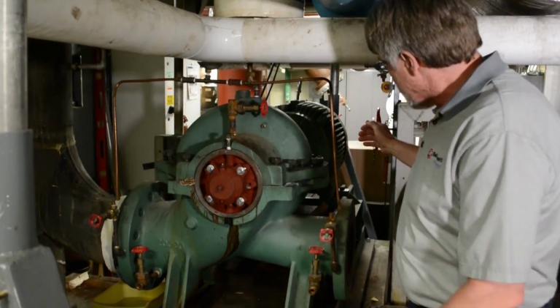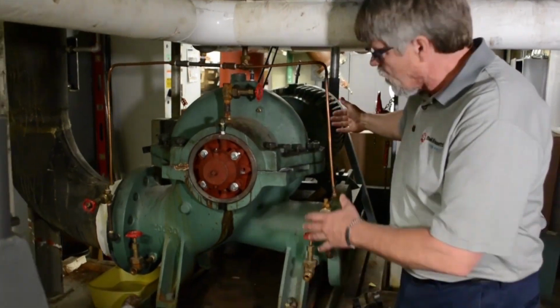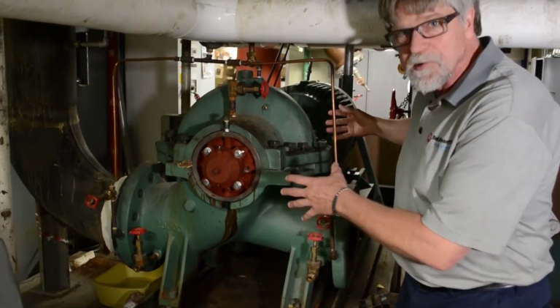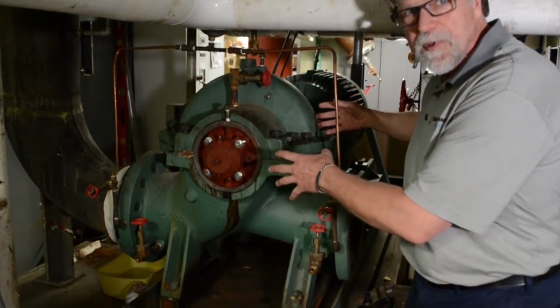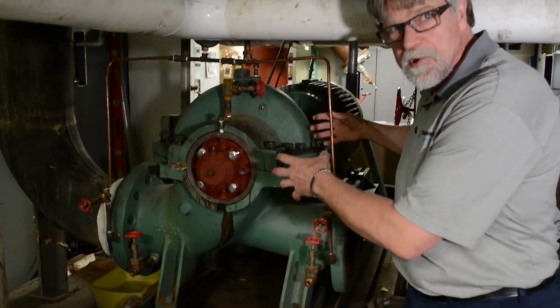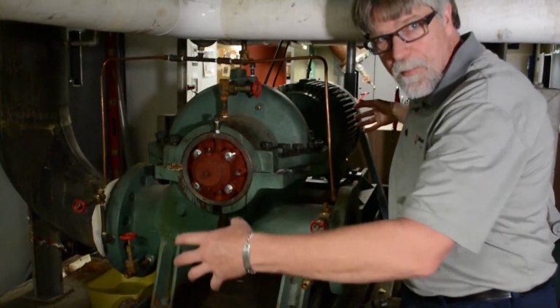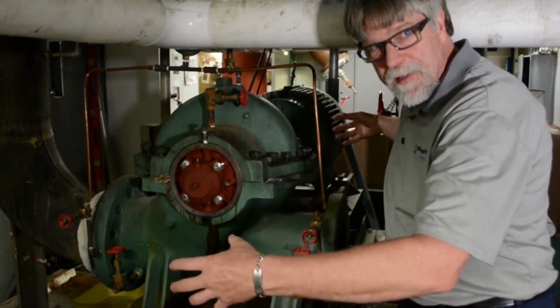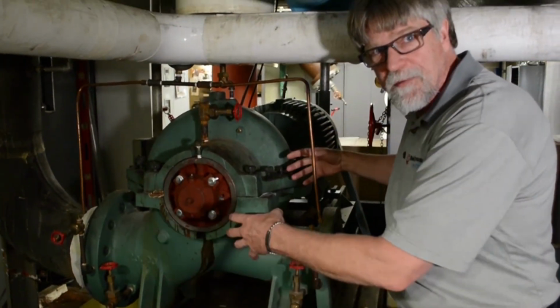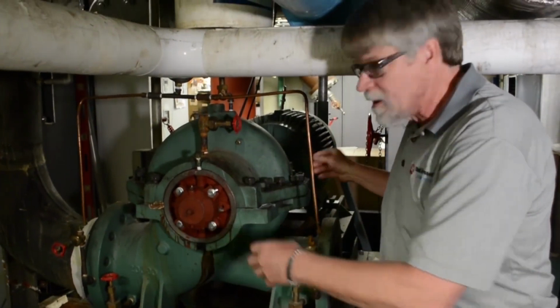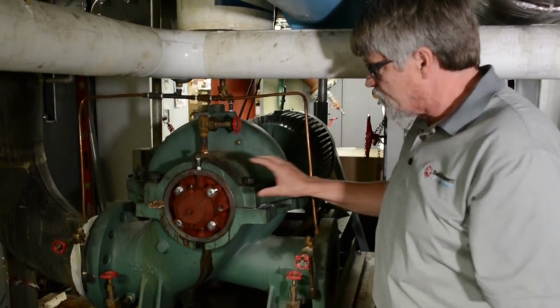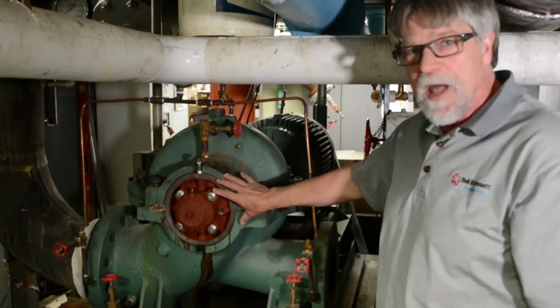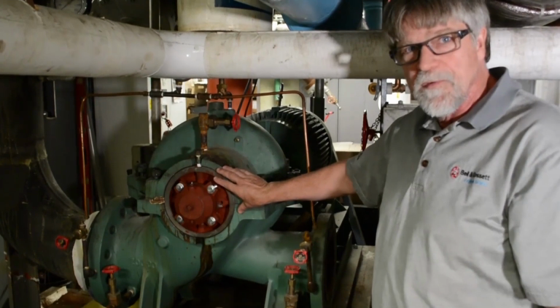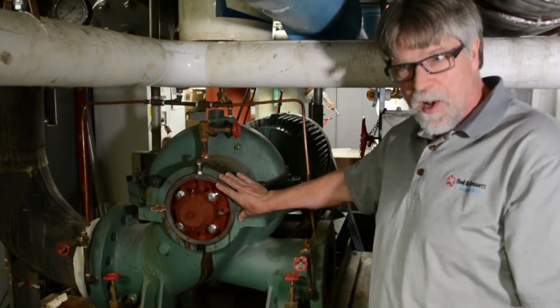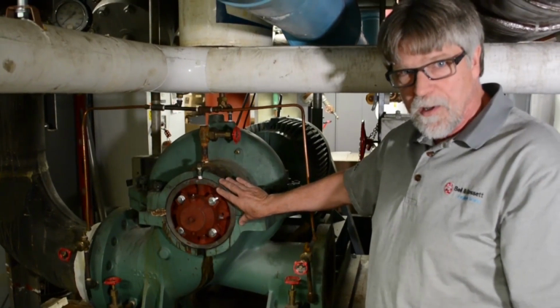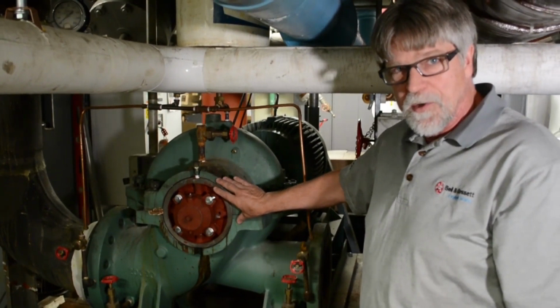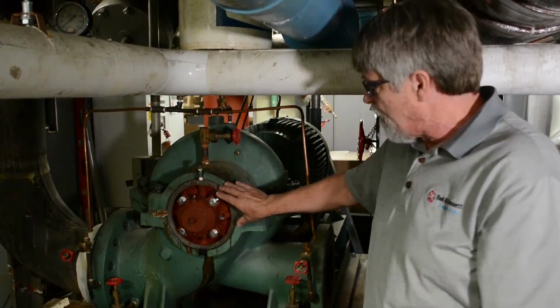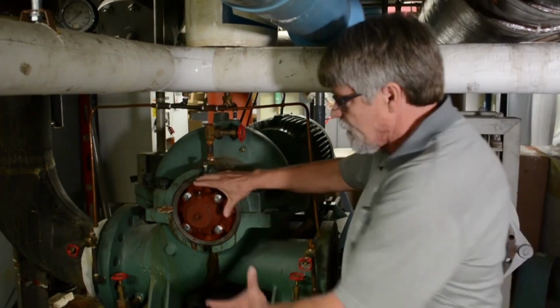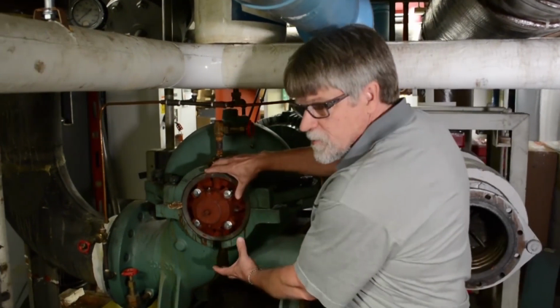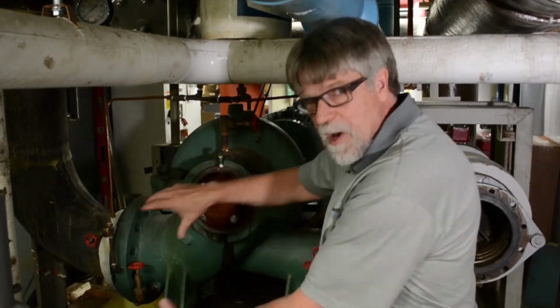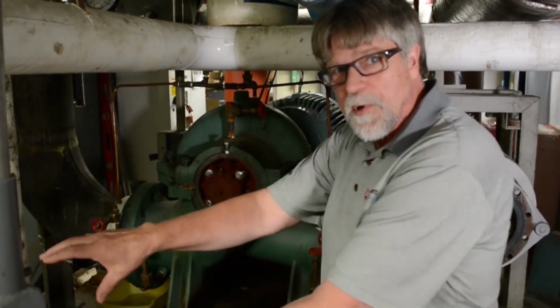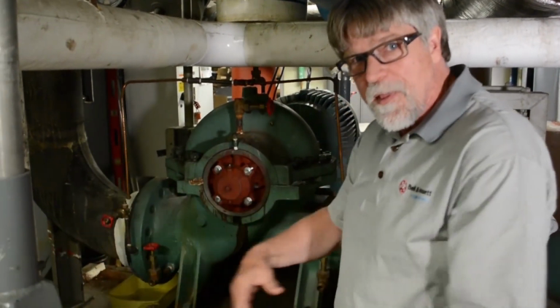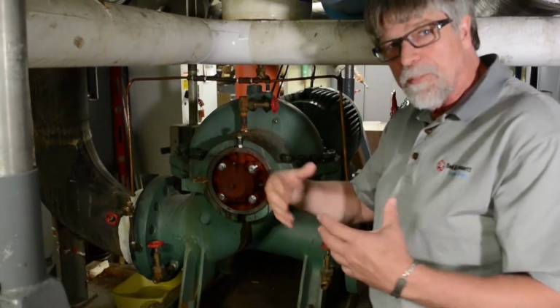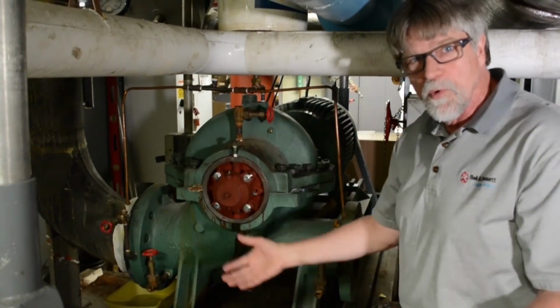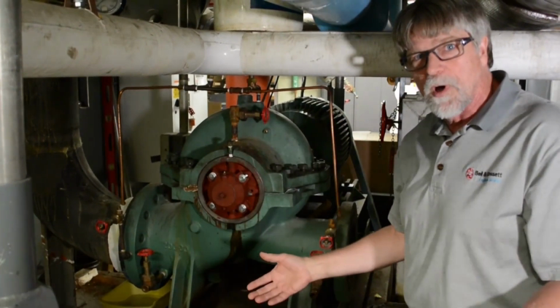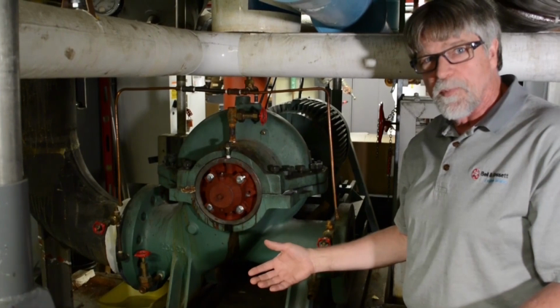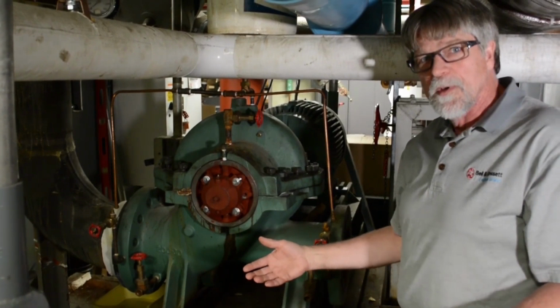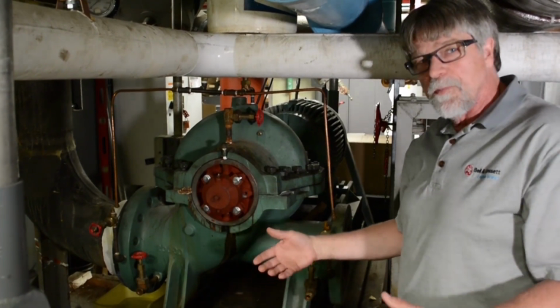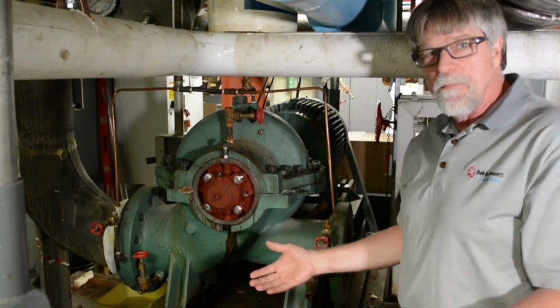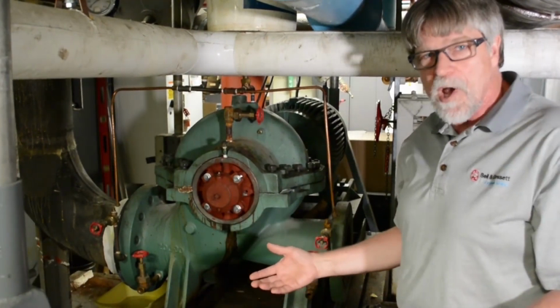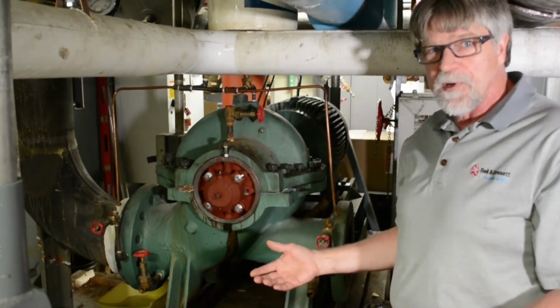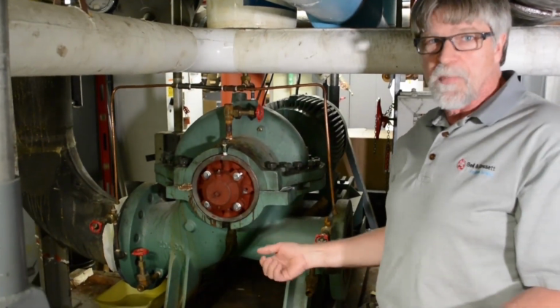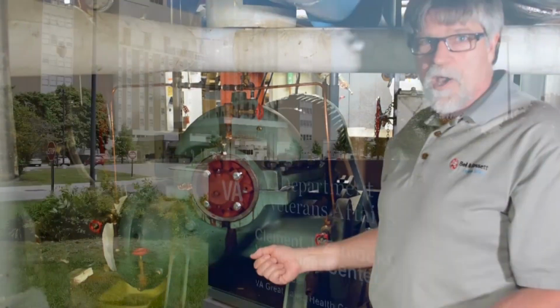On the back side it's the same thing — they just pull them out like that. If they ever need to remove the impeller and the shaft, that all slides out this way, so now they've got plenty of room to work on this pump. It can be a one-man job instead of a two-man job.